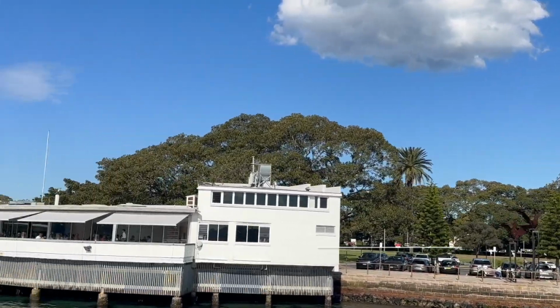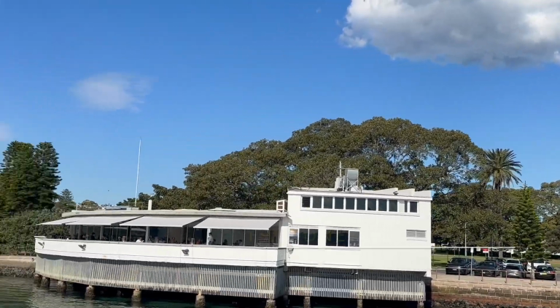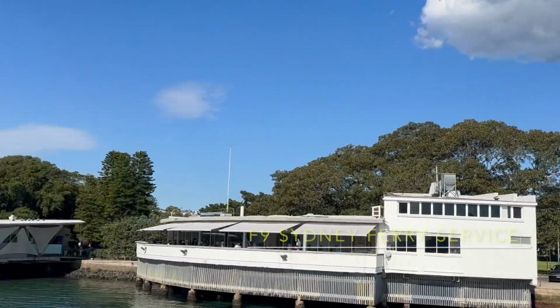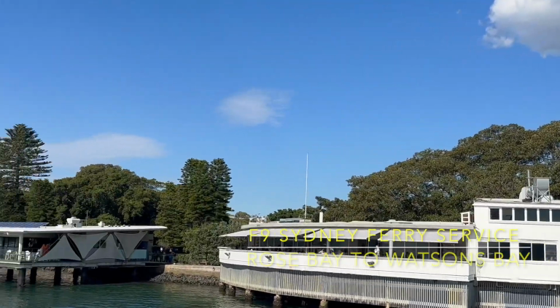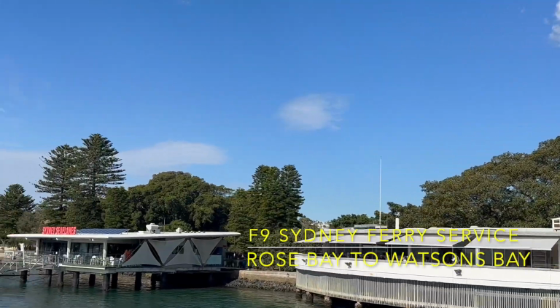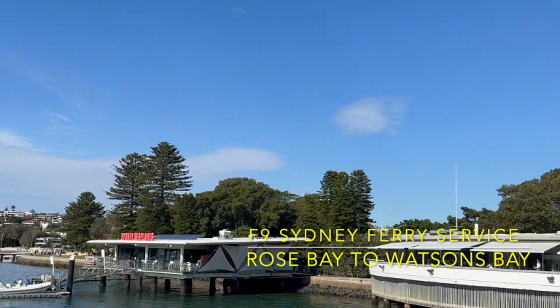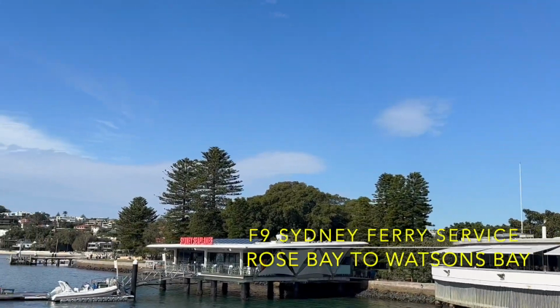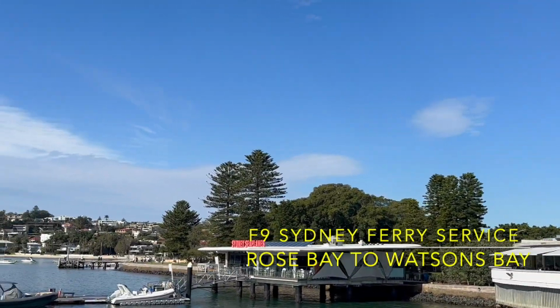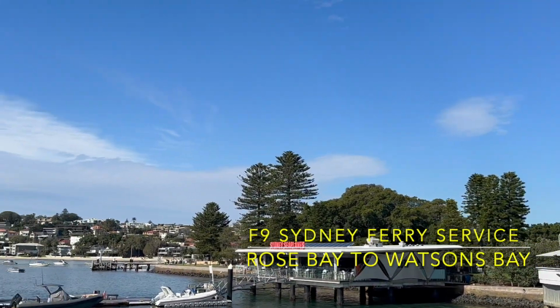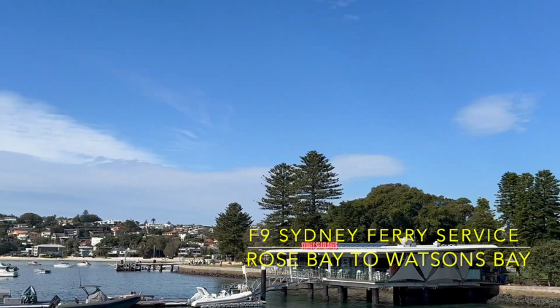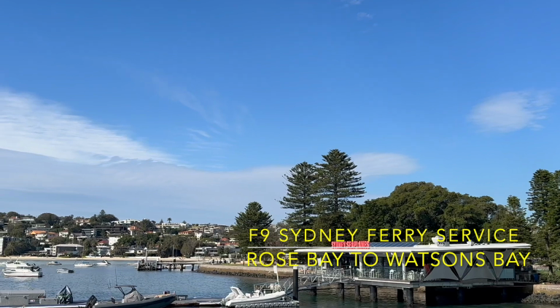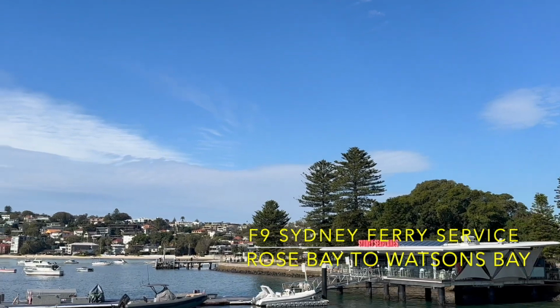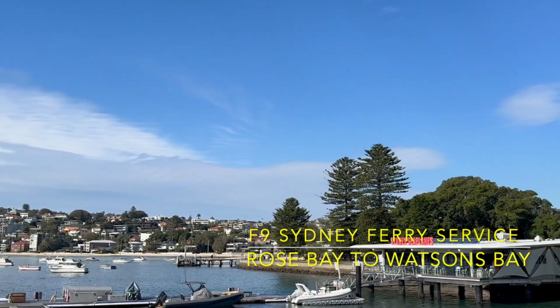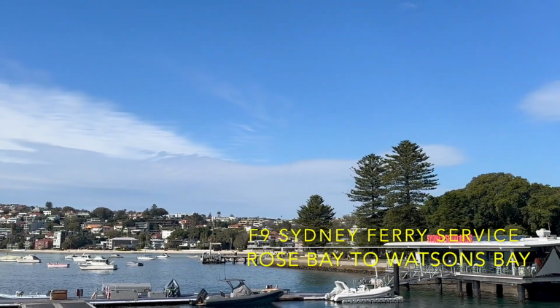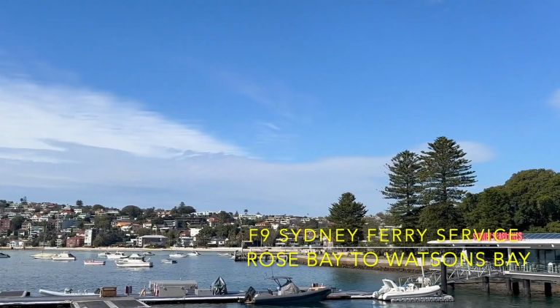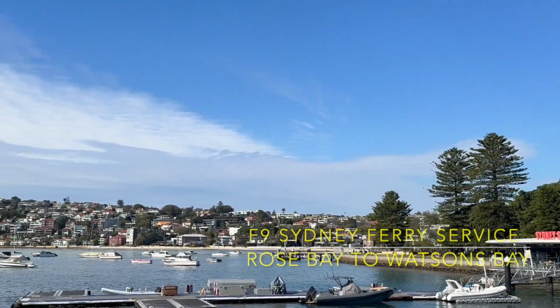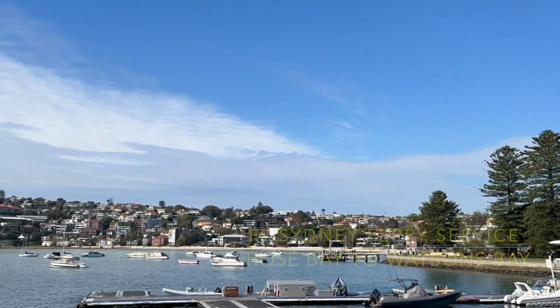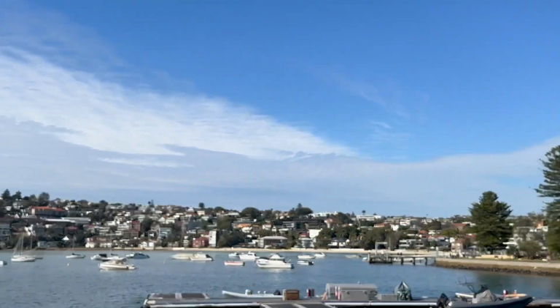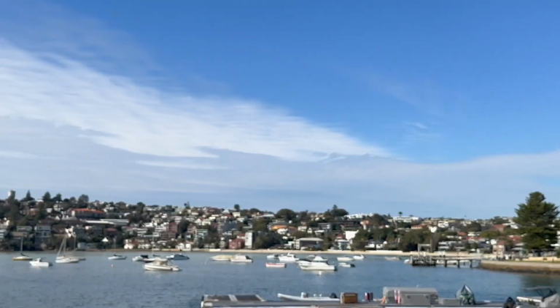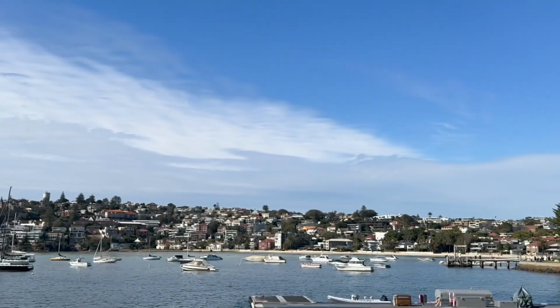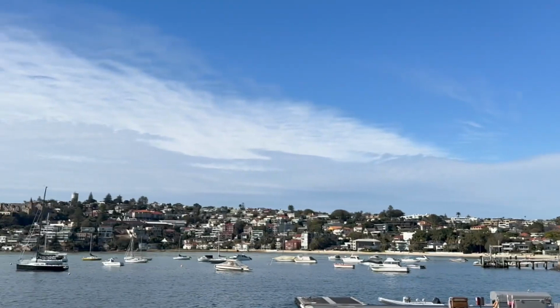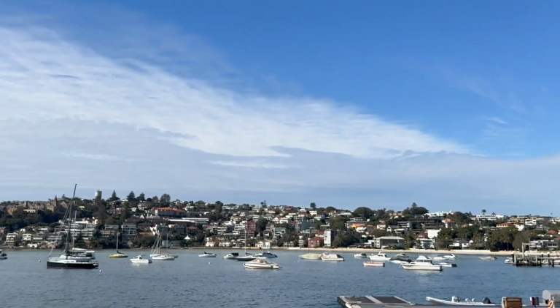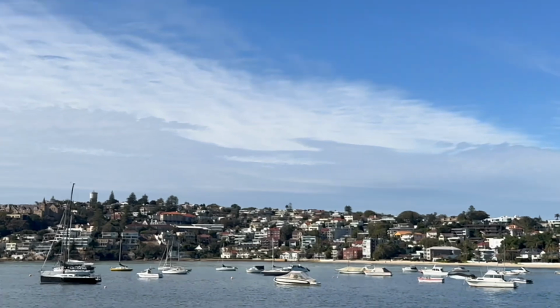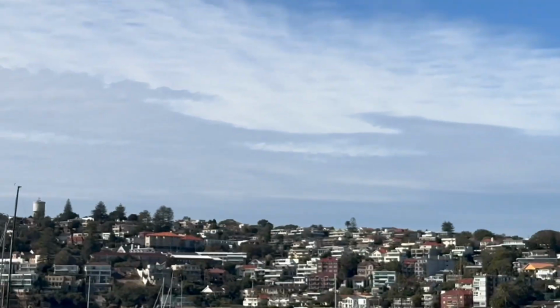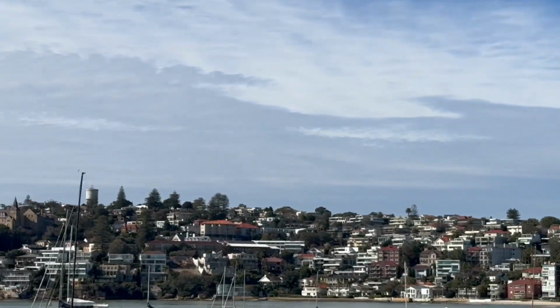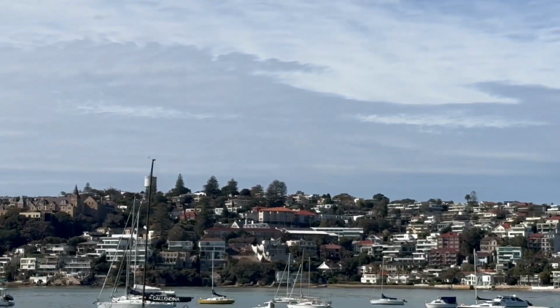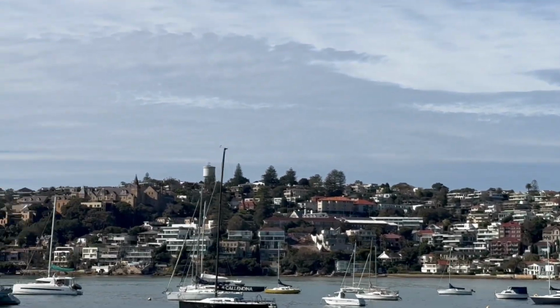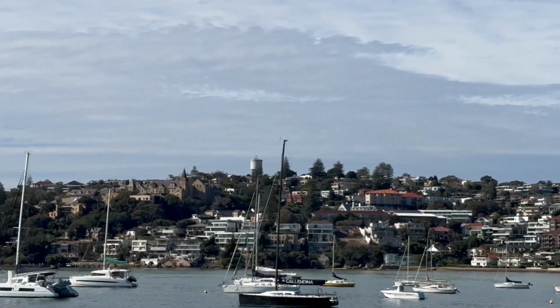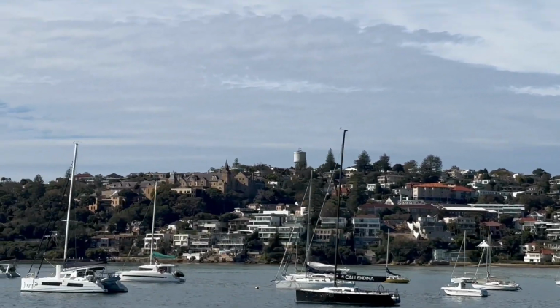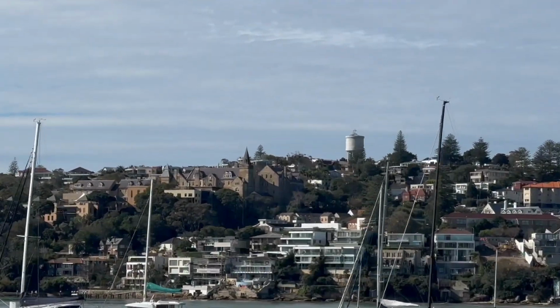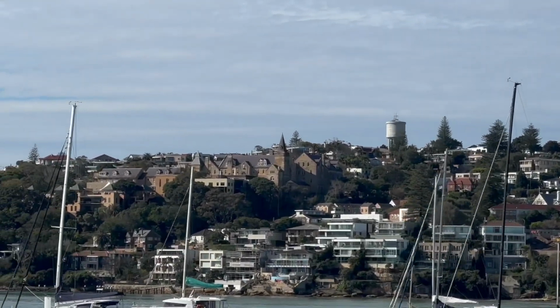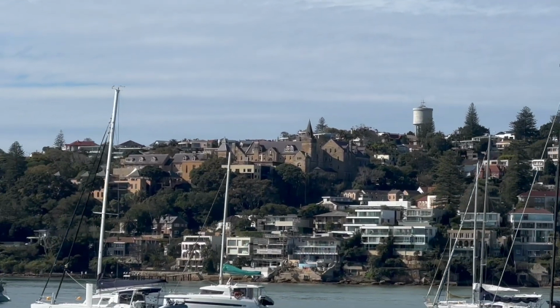This is the leg of the F9 service from Rose Bay to Watson's Bay. This service only has one stop, which is at Rose Bay before reaching its final destination, which is Watson's Bay.